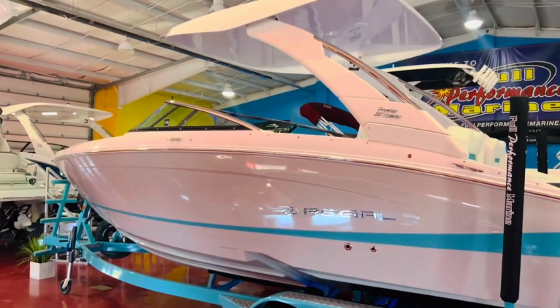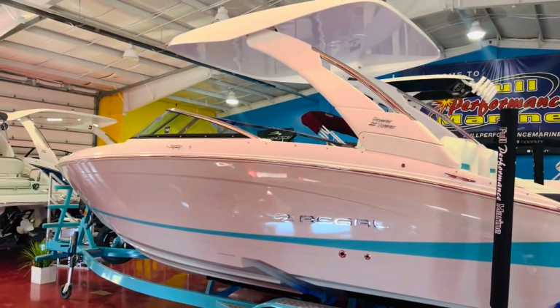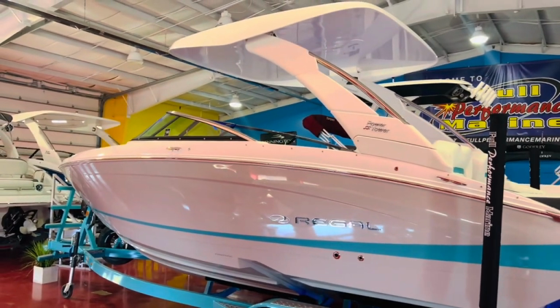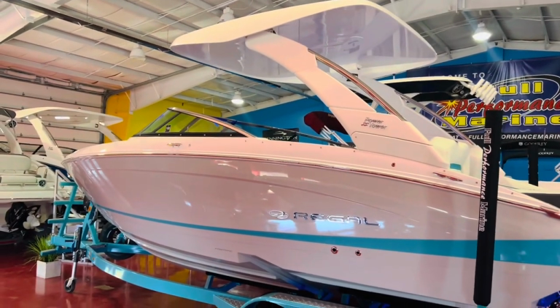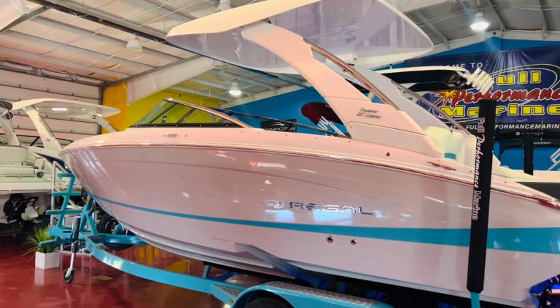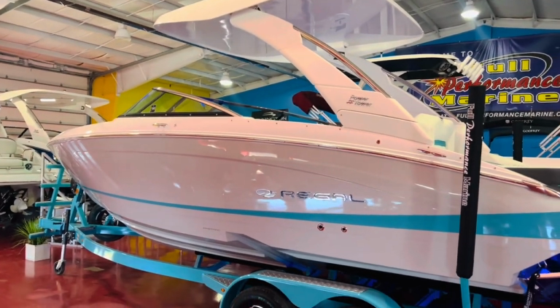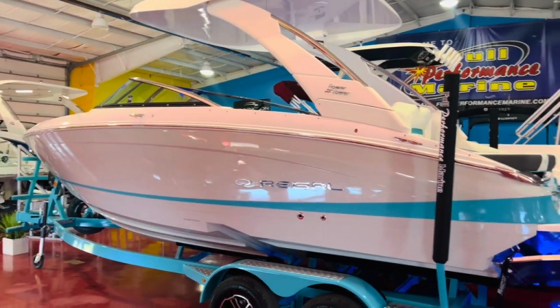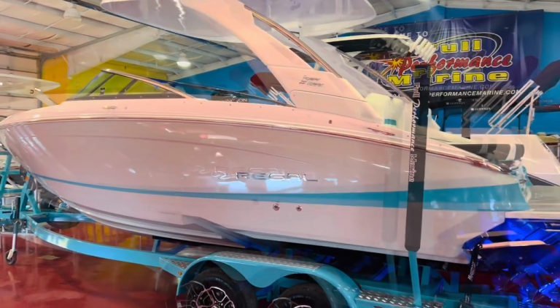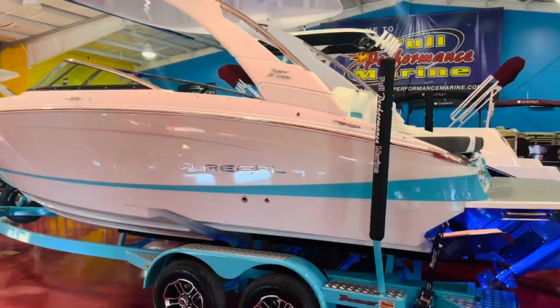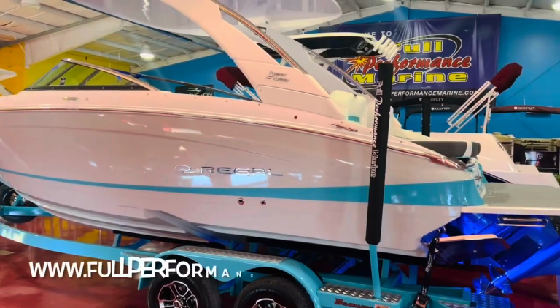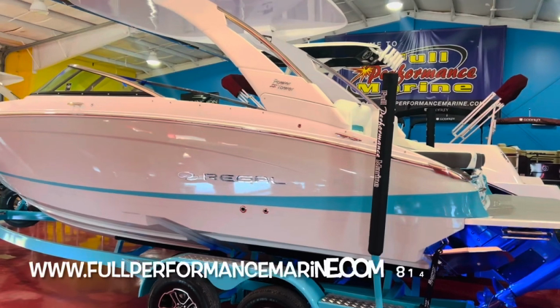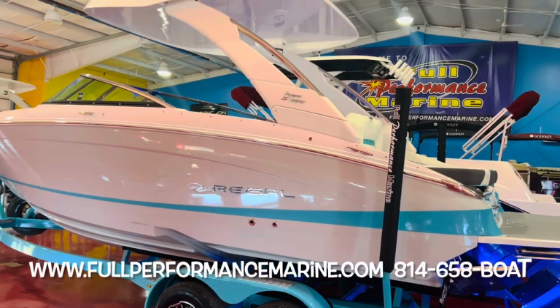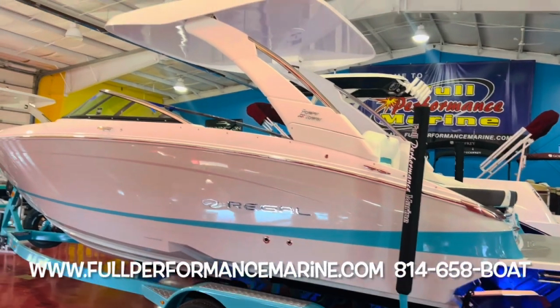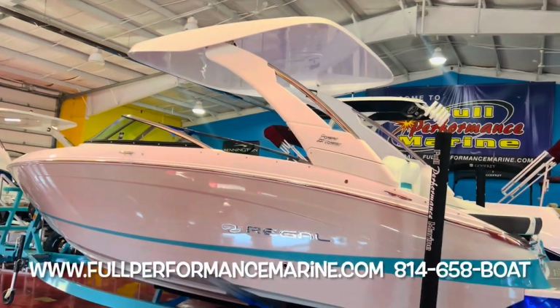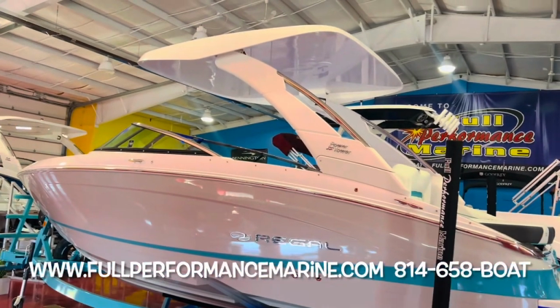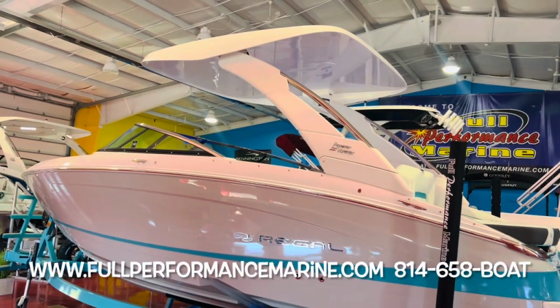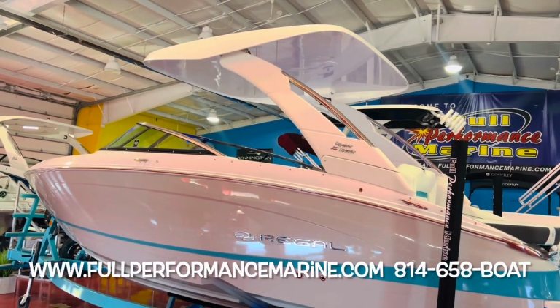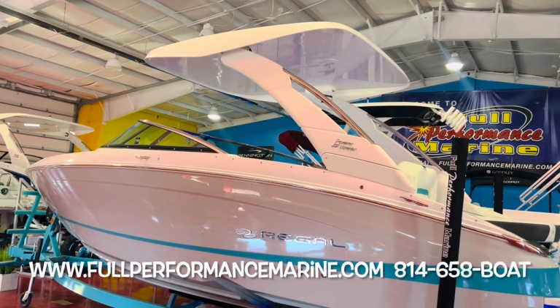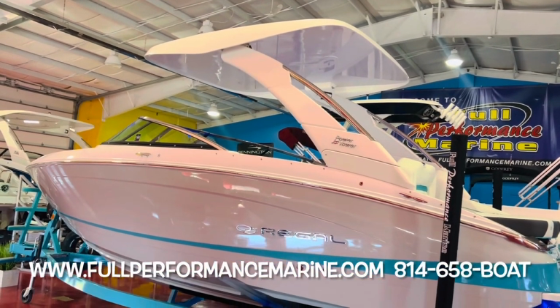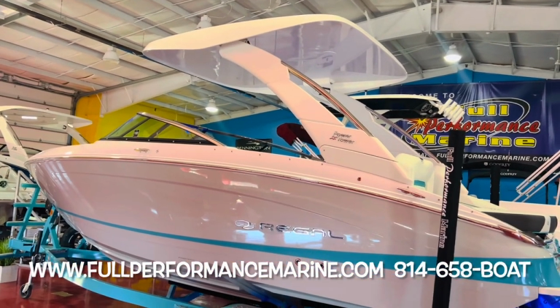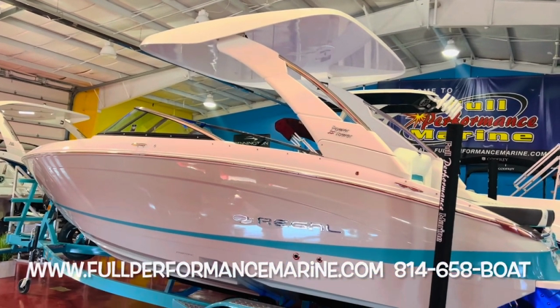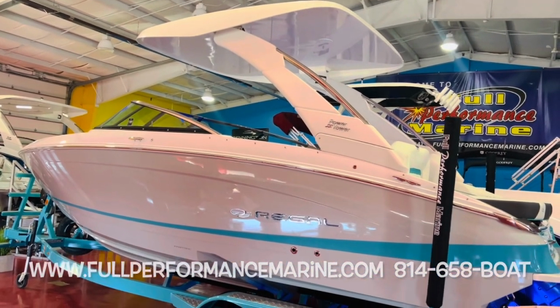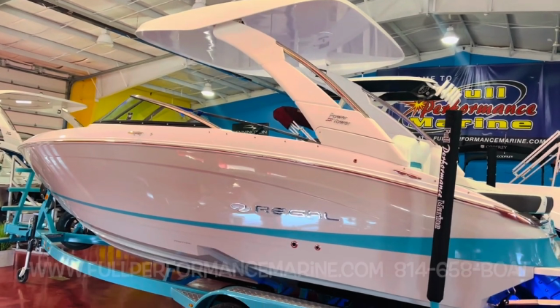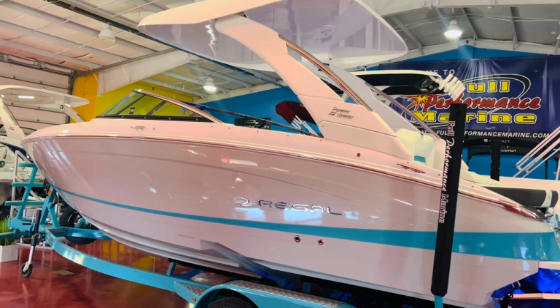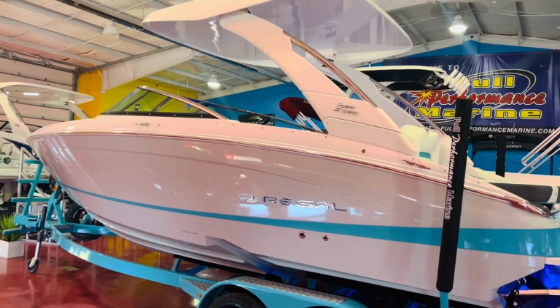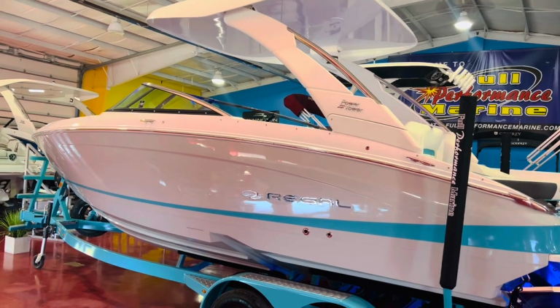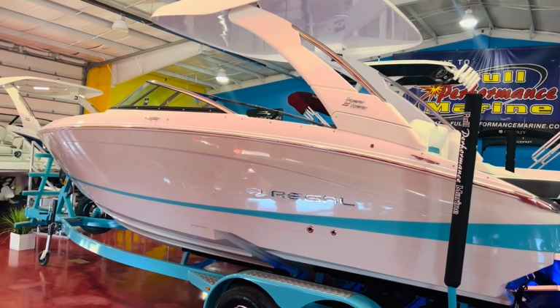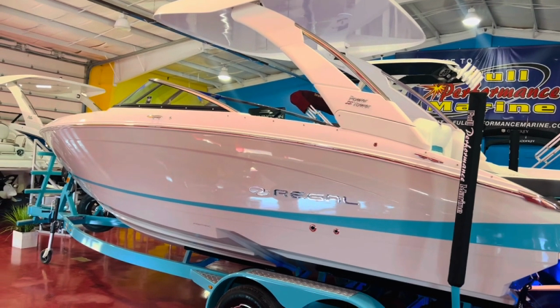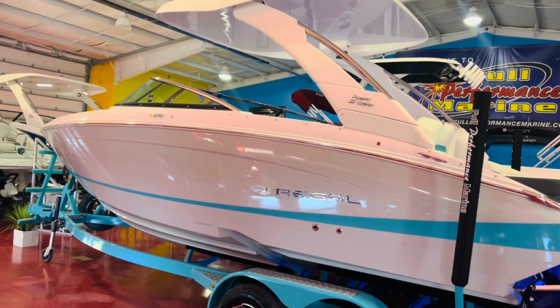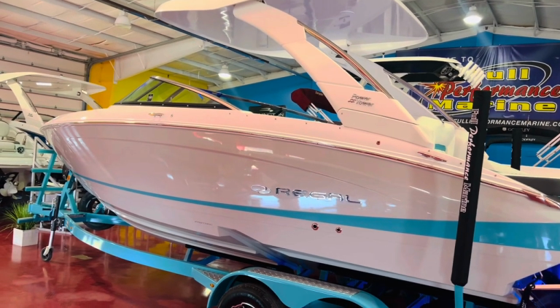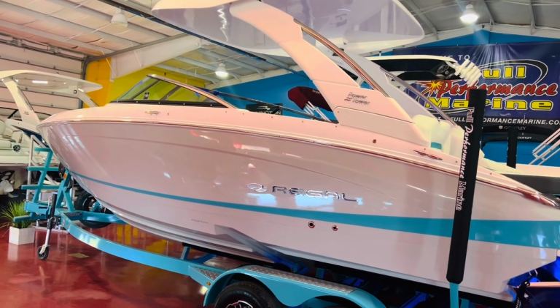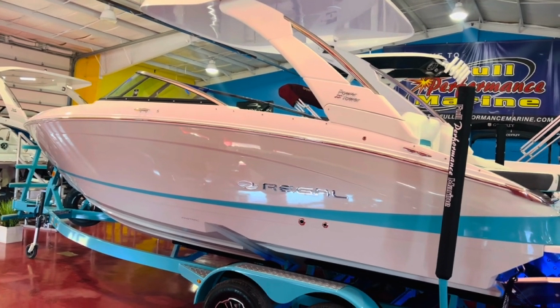Power hard top — no canvas on this boat, no Bimini or anything like that. Just leave that hard top open. And that does lower all the way down flat for storage if you are restricted on your garage size.